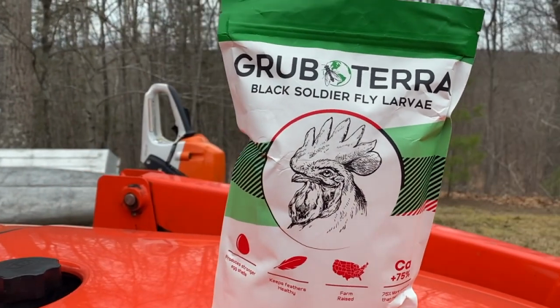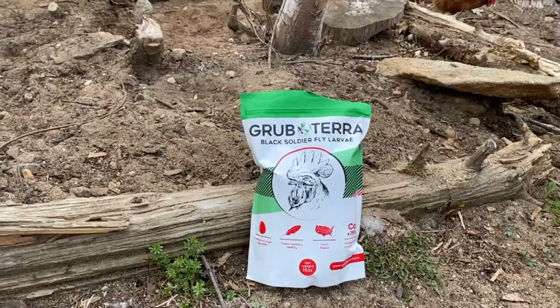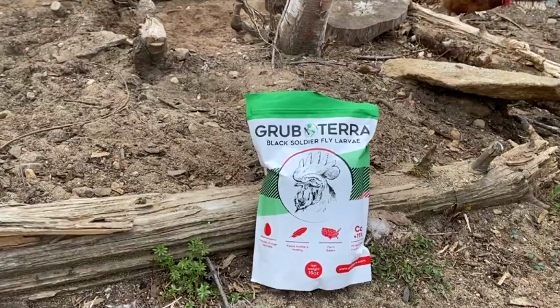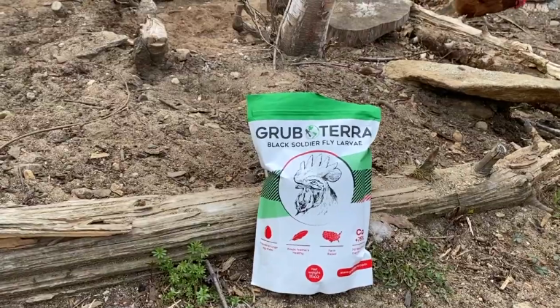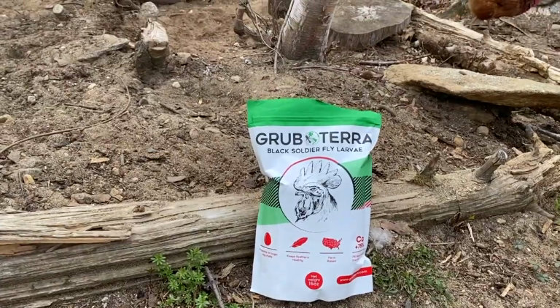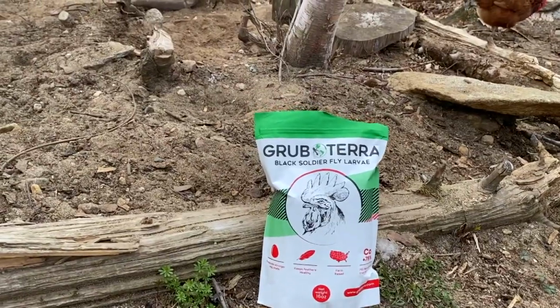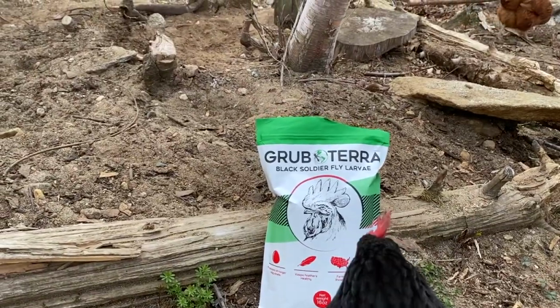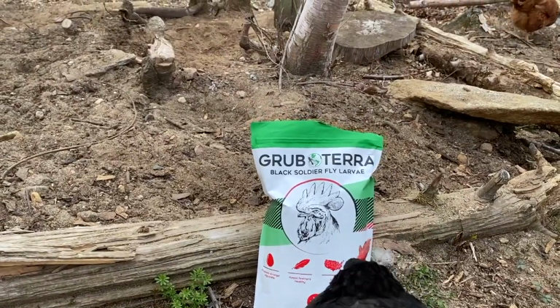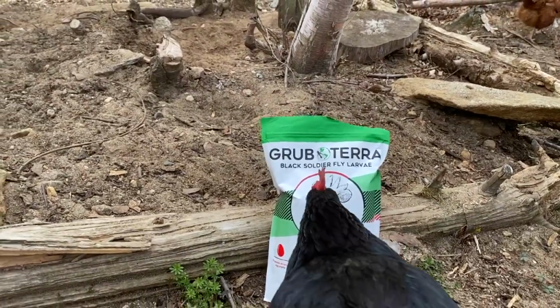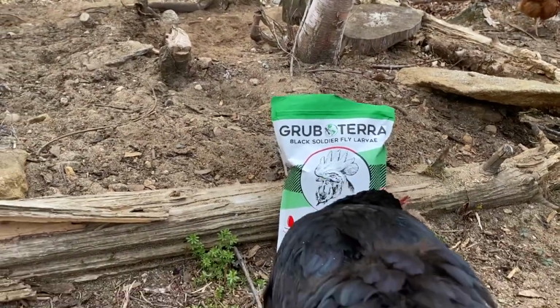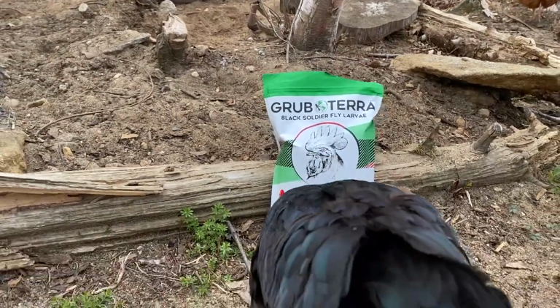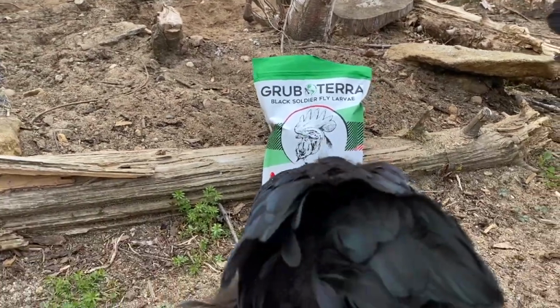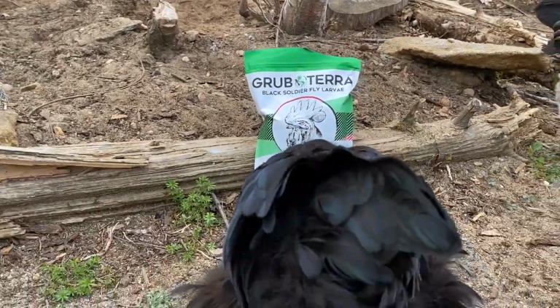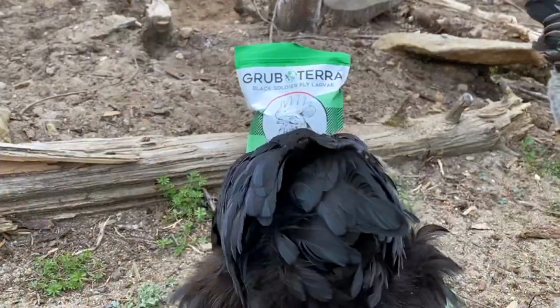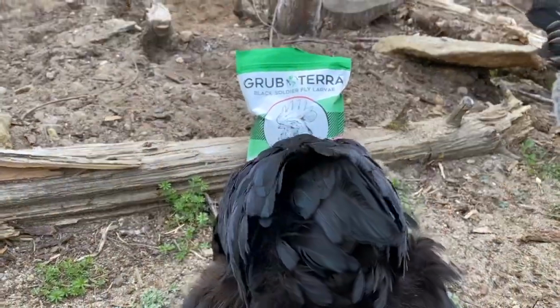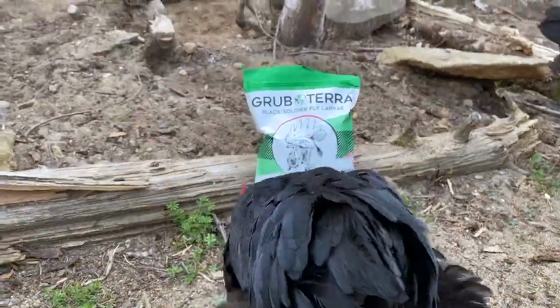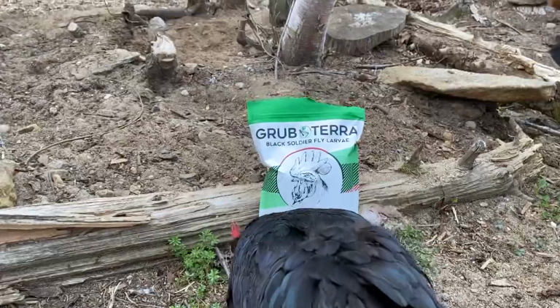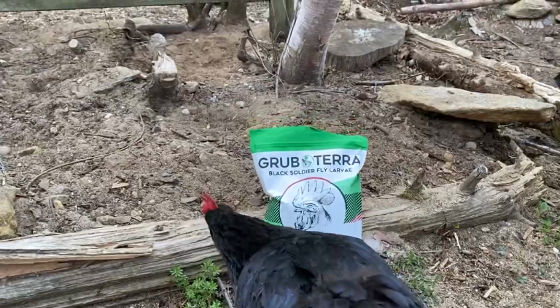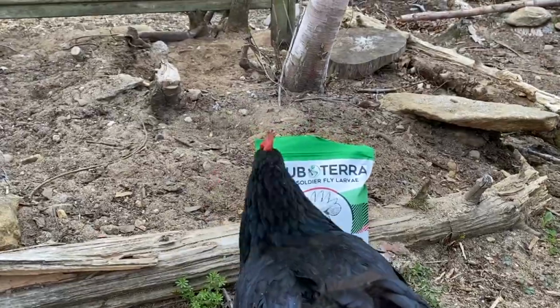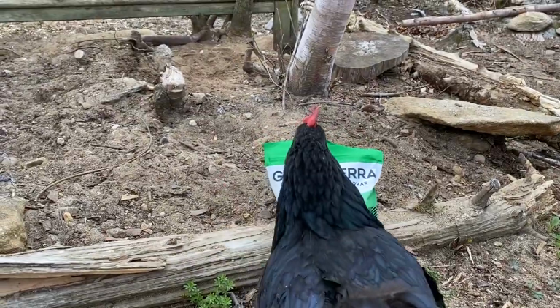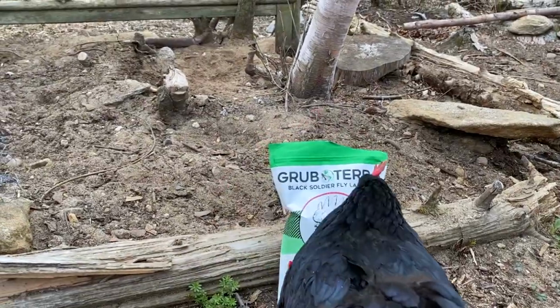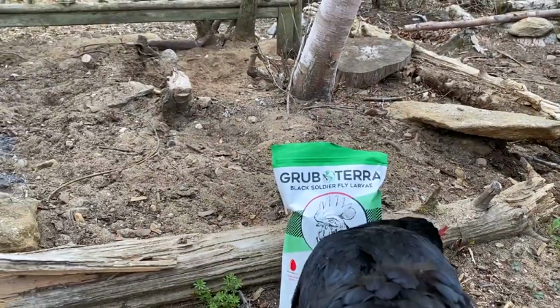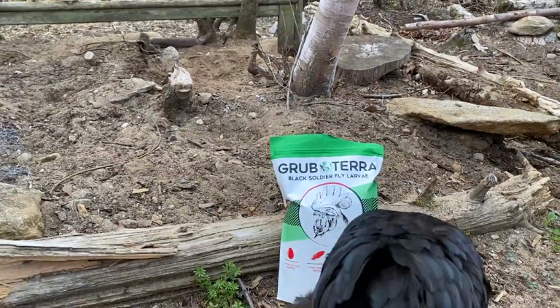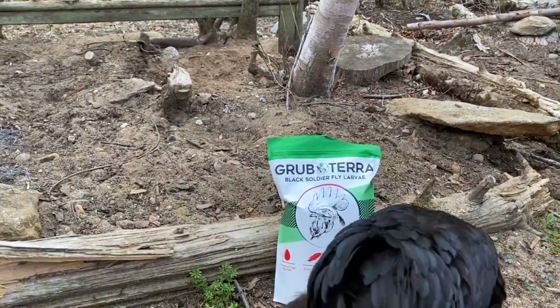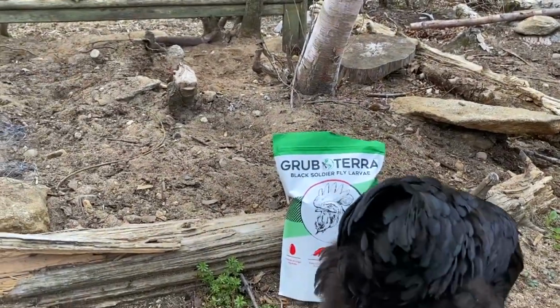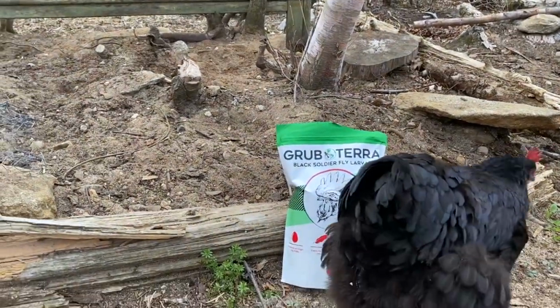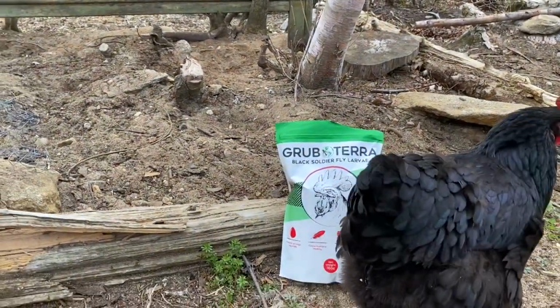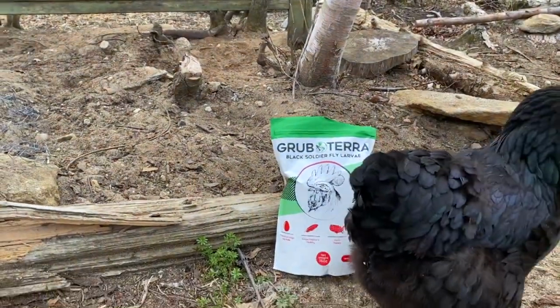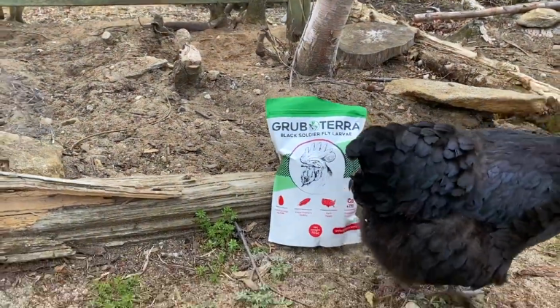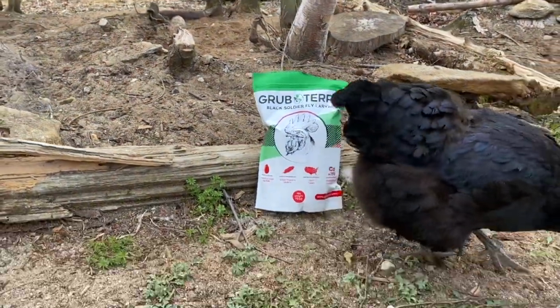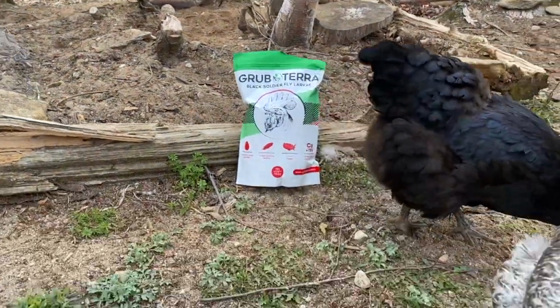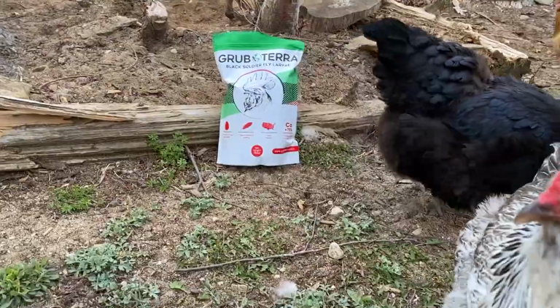So this one pound bag is $12.95. And they also sell a five pound bag, that's $34.95. Both are plus shipping.